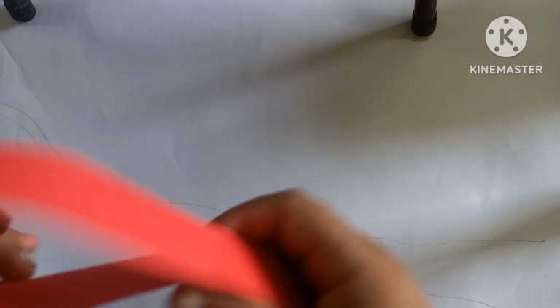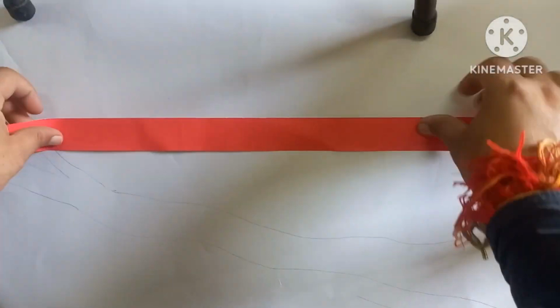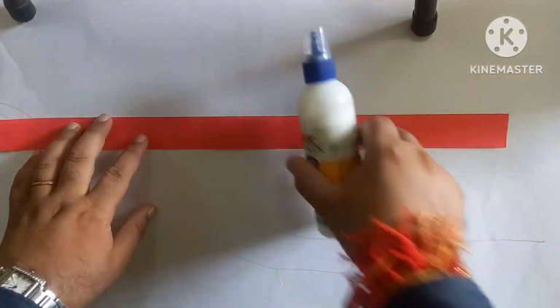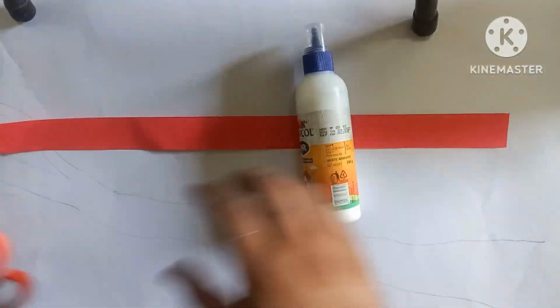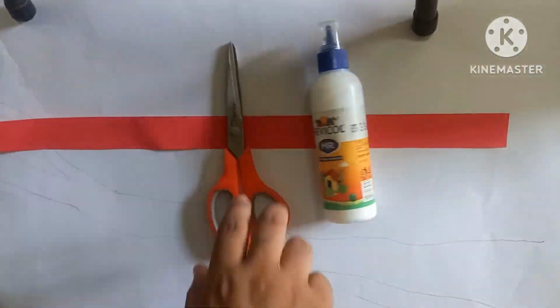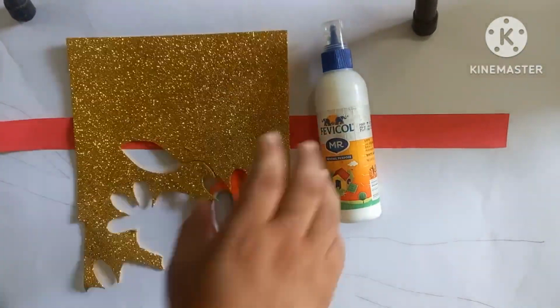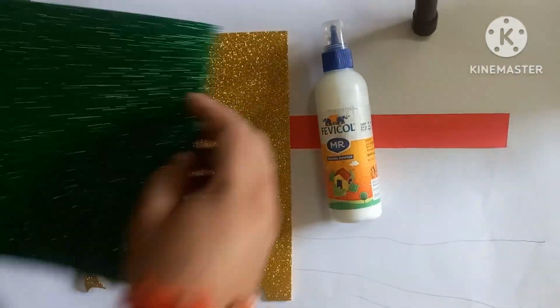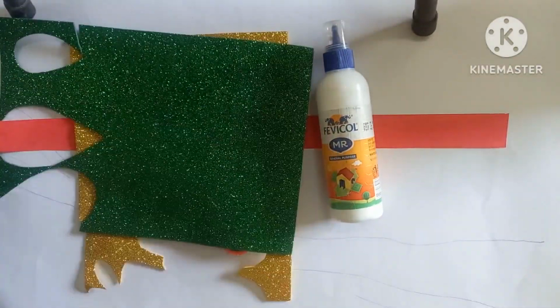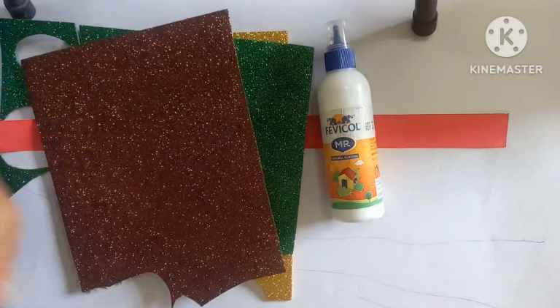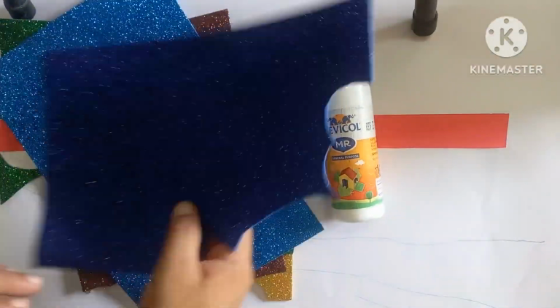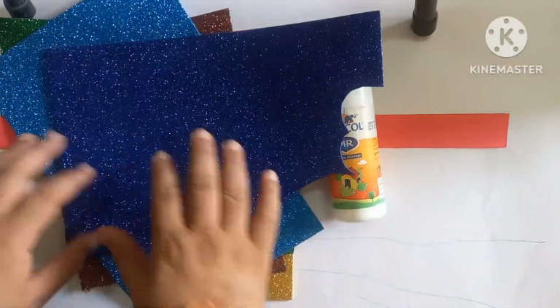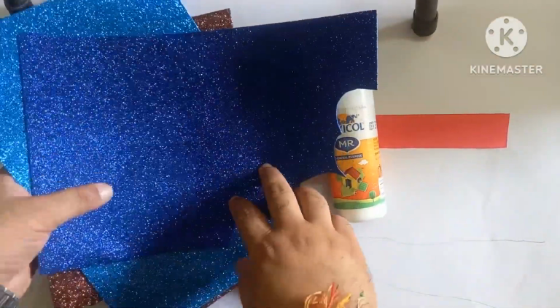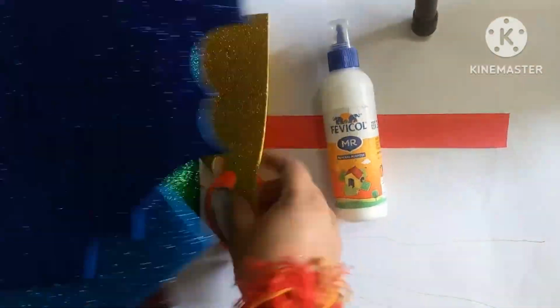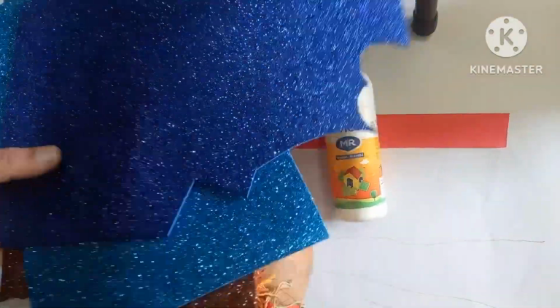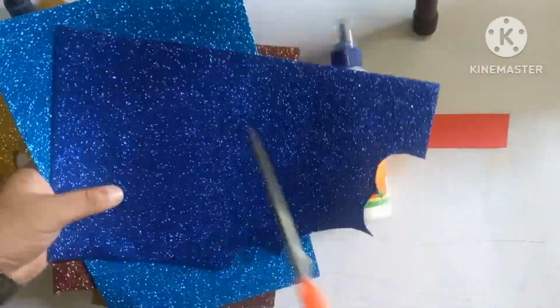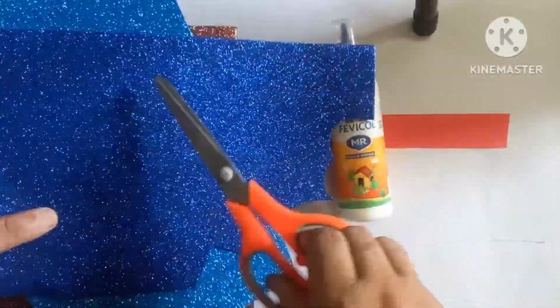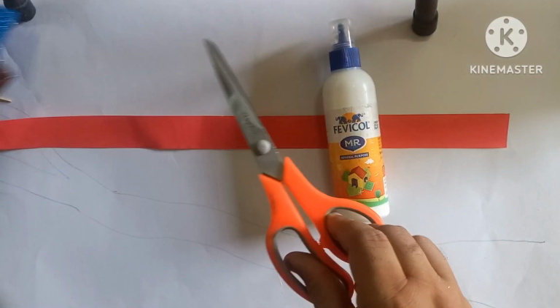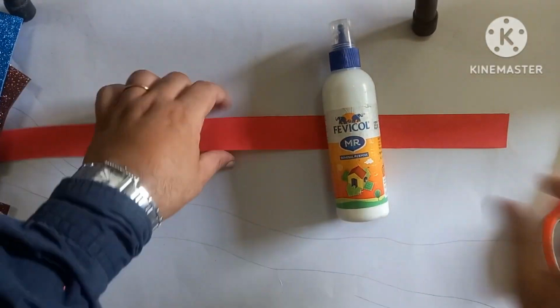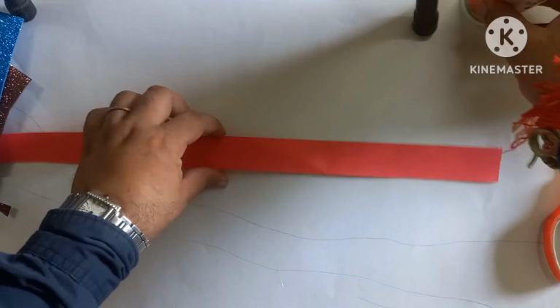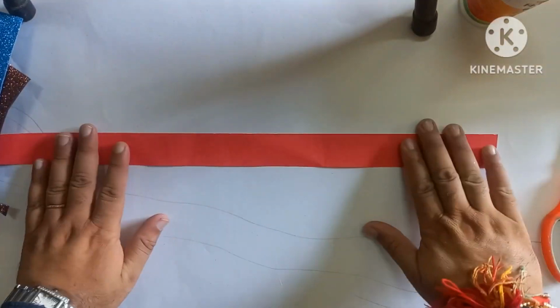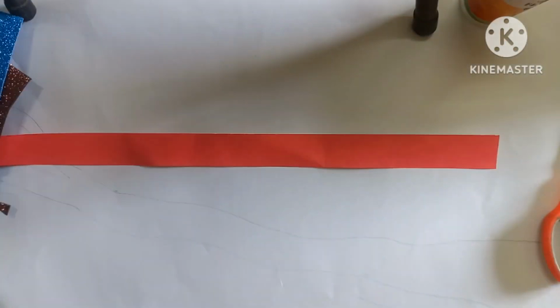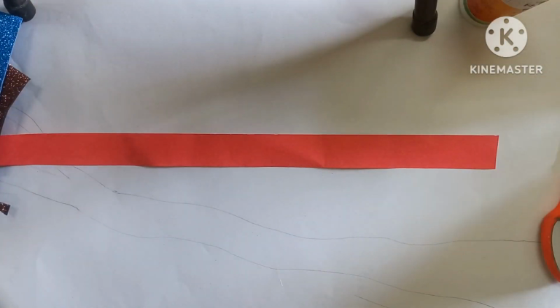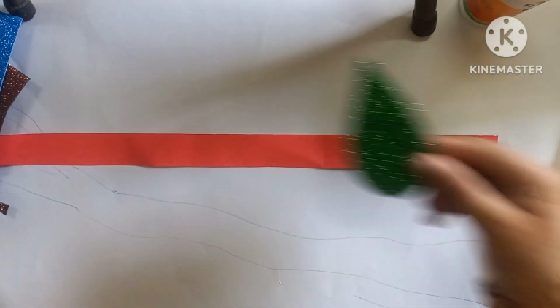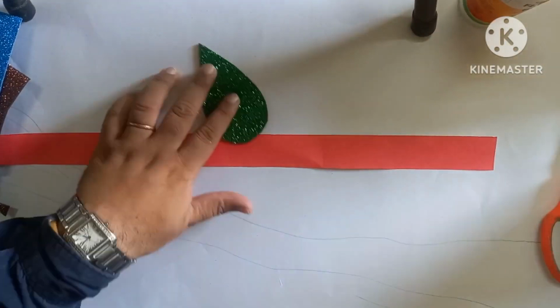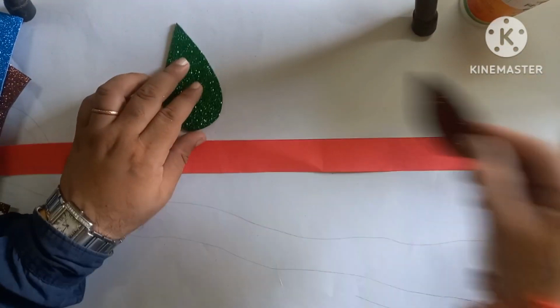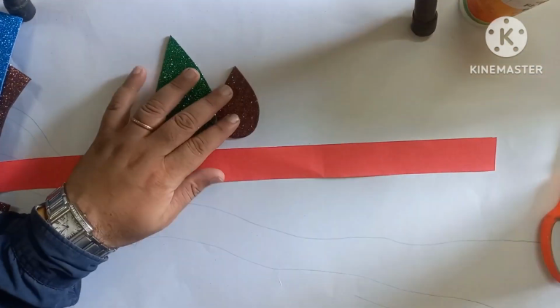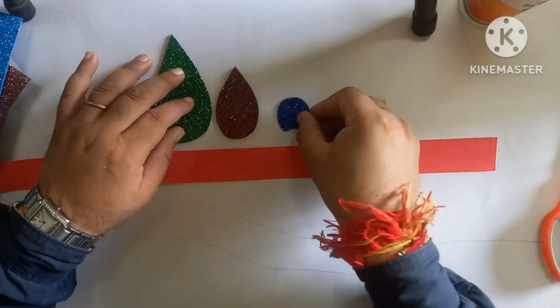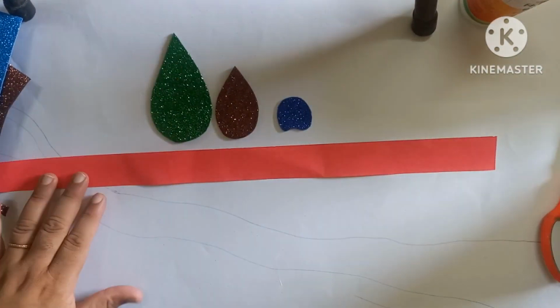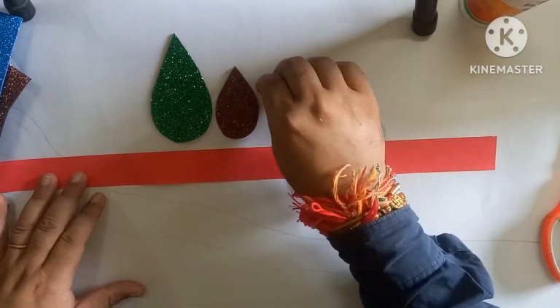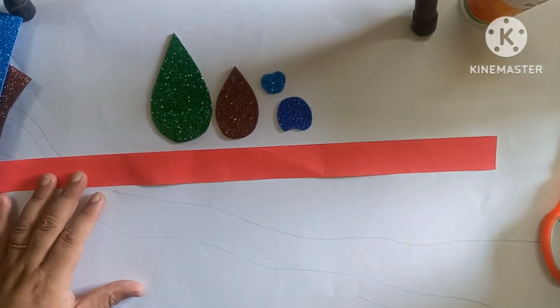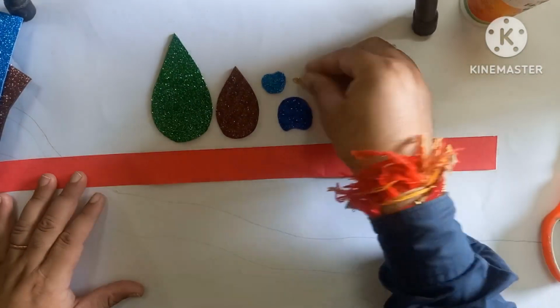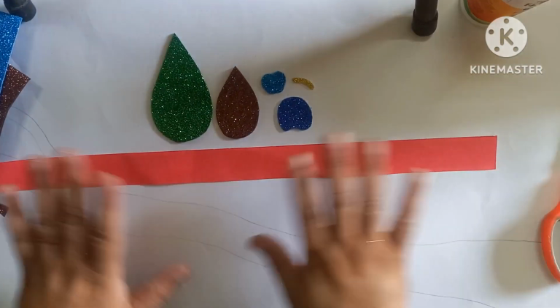Hello everyone, so today we will make a headband for Janmashtami. Firstly we need a strip — a paper strip.